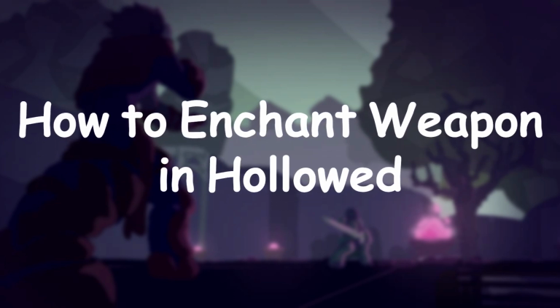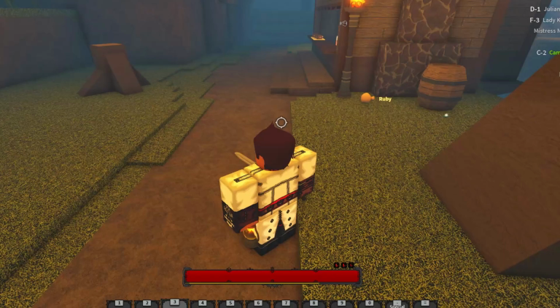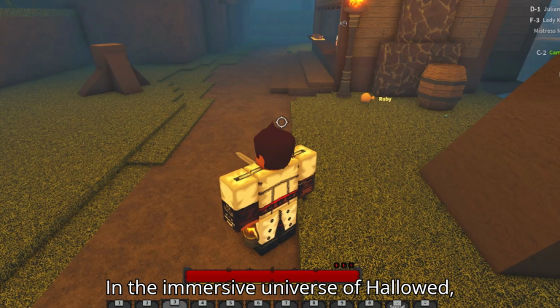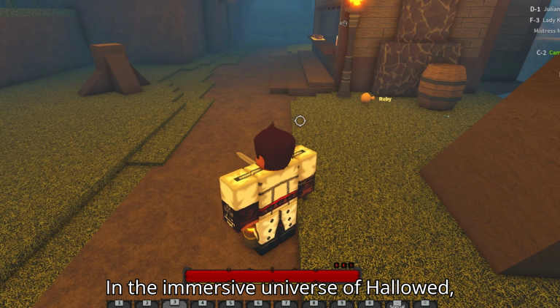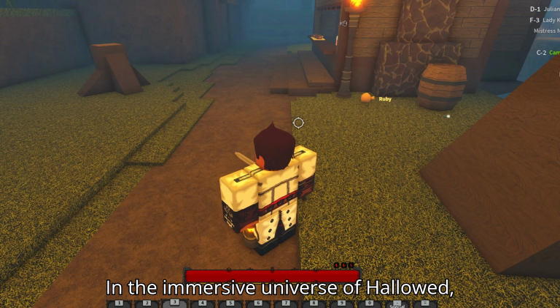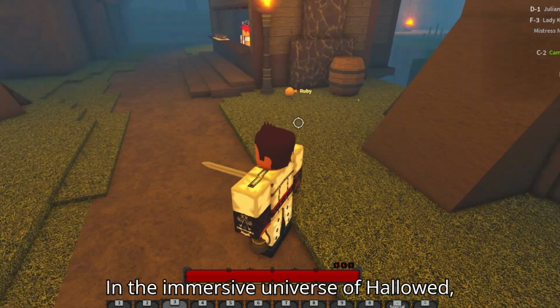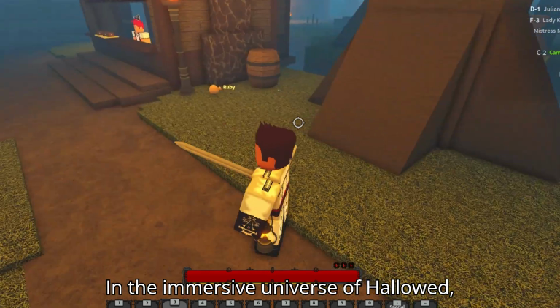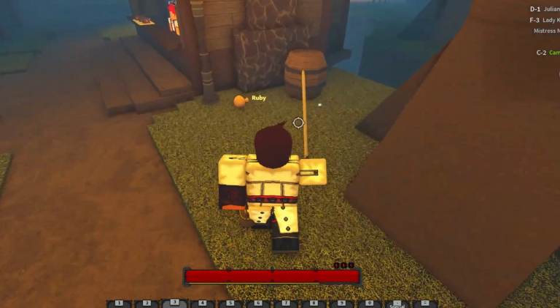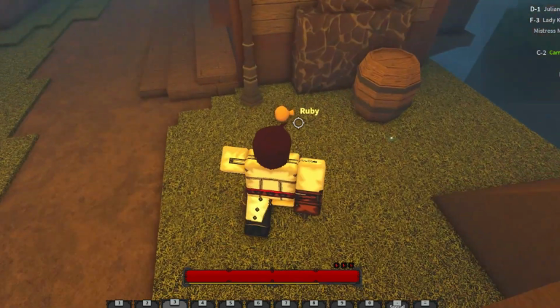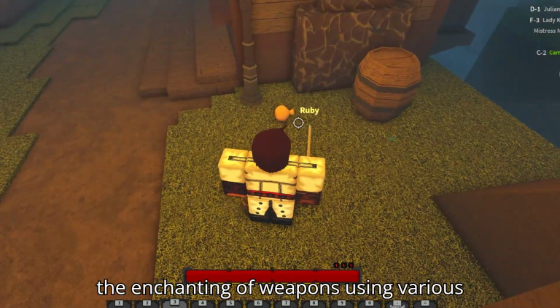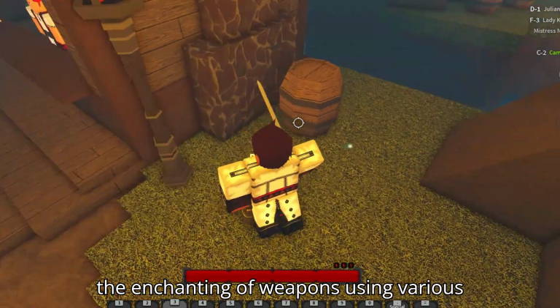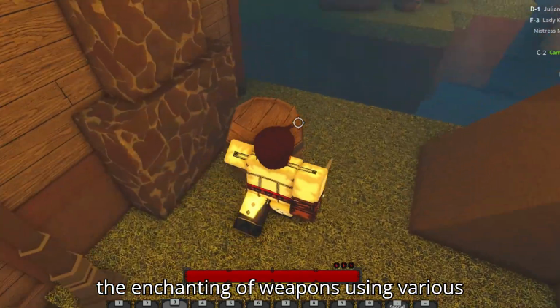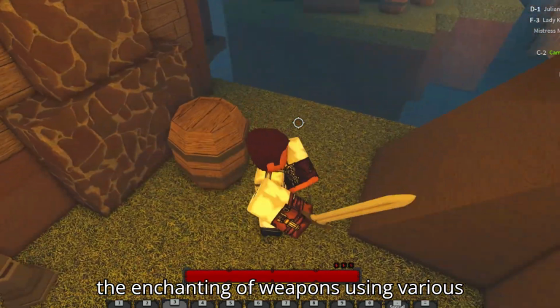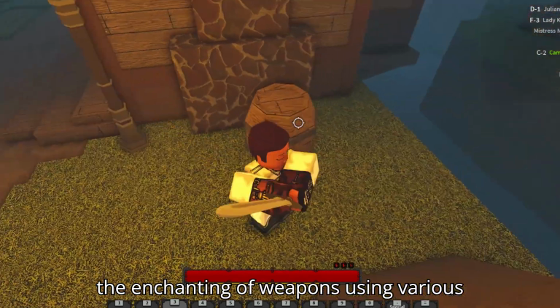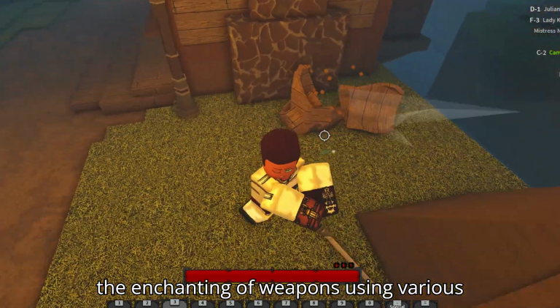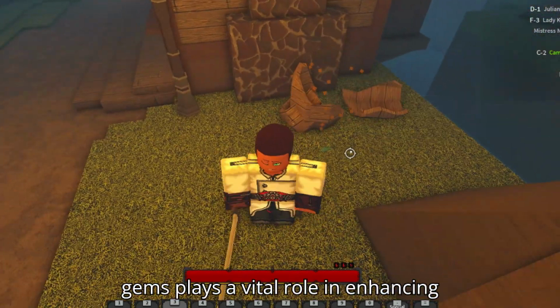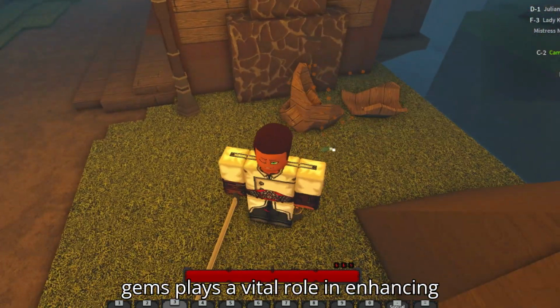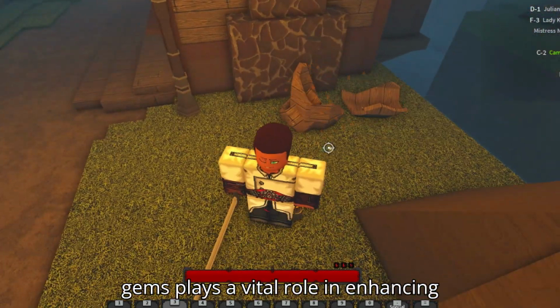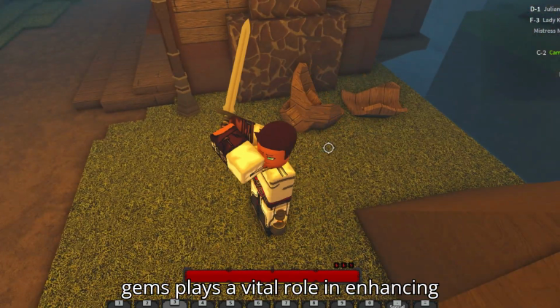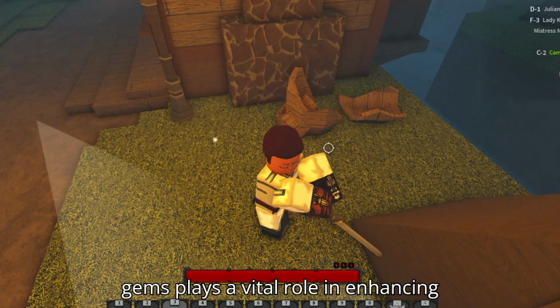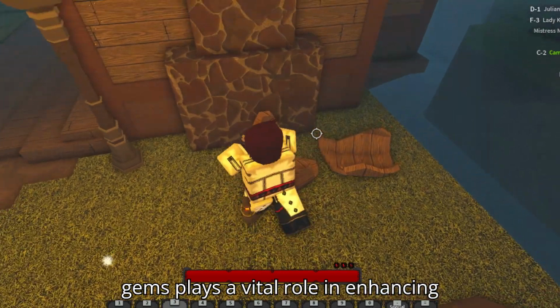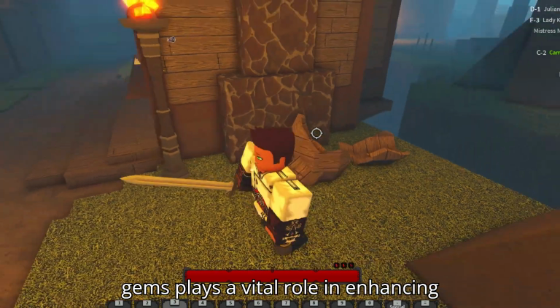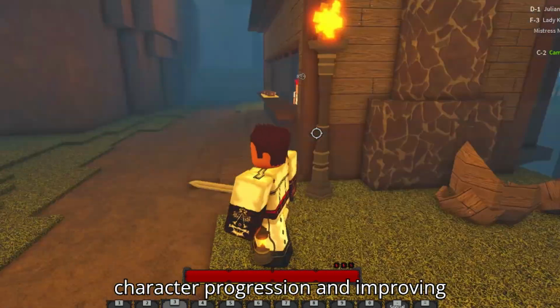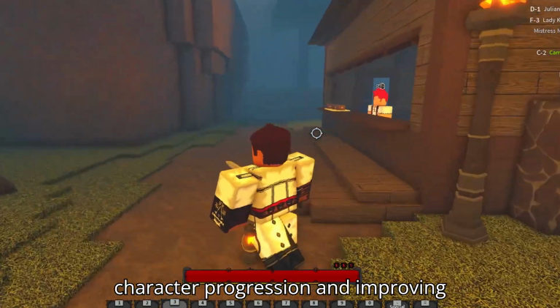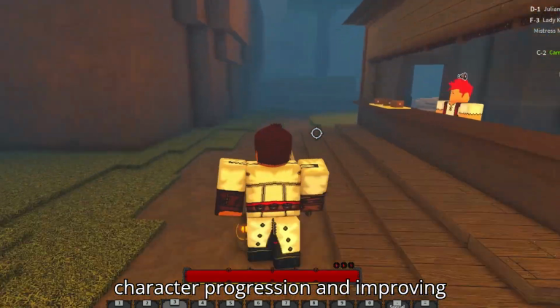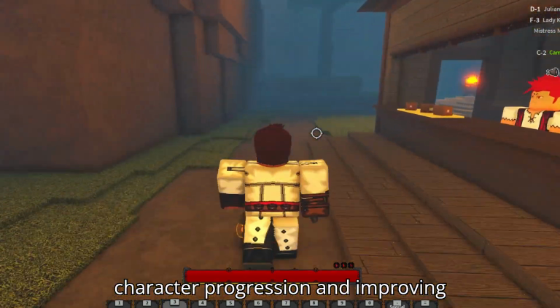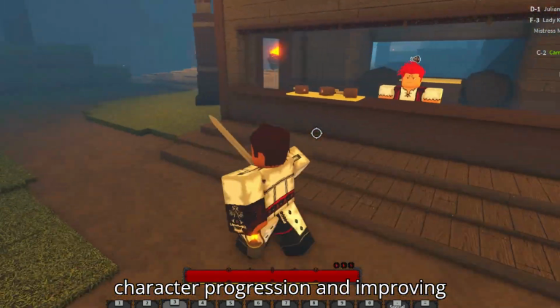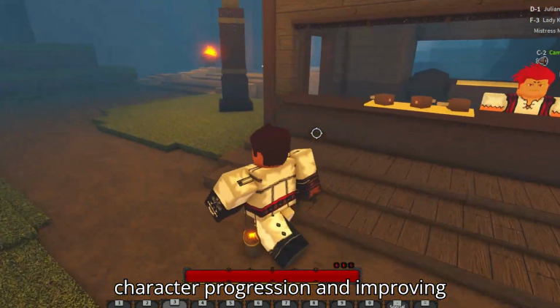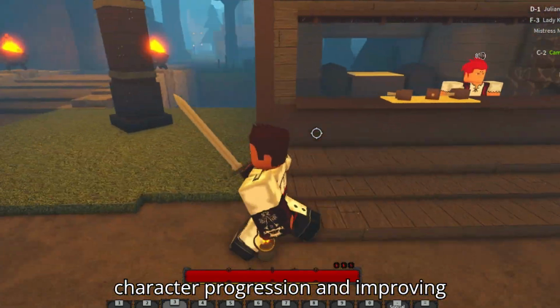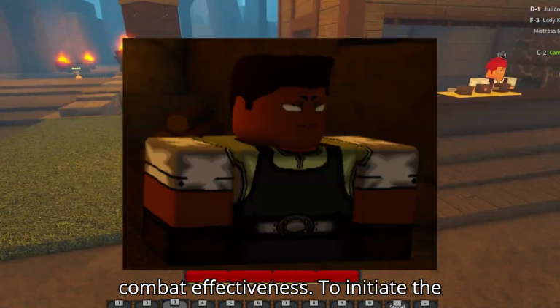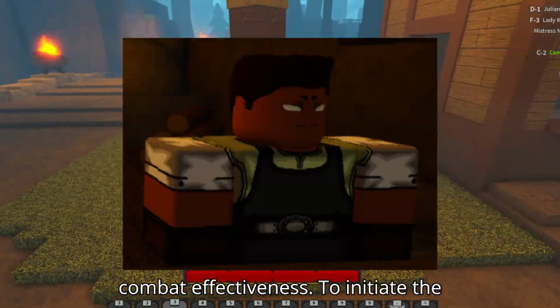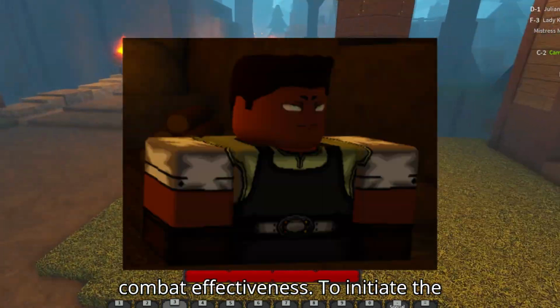In the immersive universe of Hollowed, the enchanting of weapons using various gems plays a vital role in enhancing character progression and improving combat effectiveness.